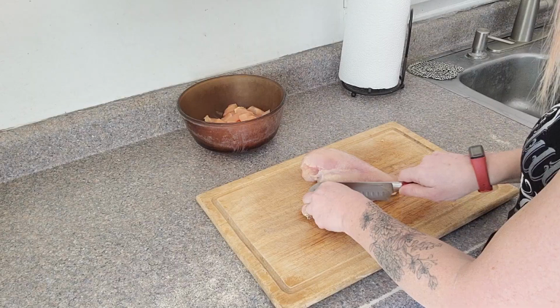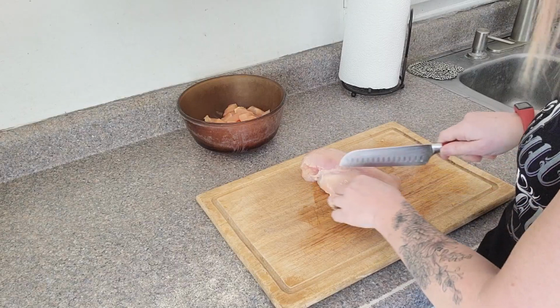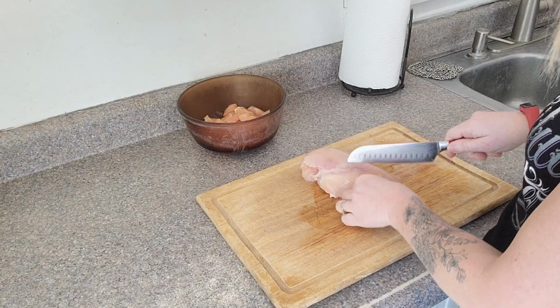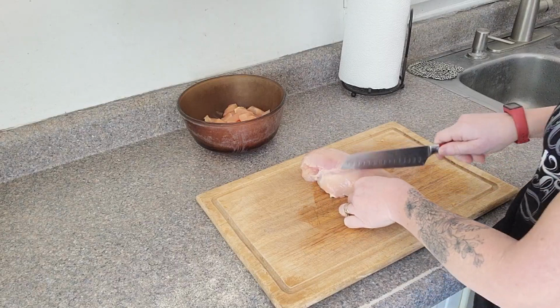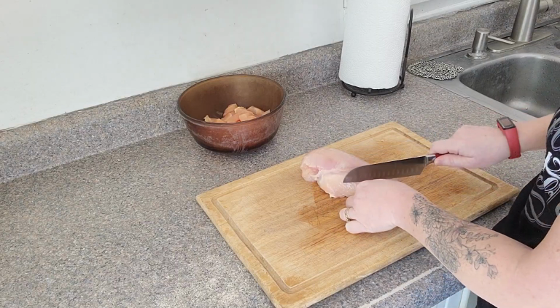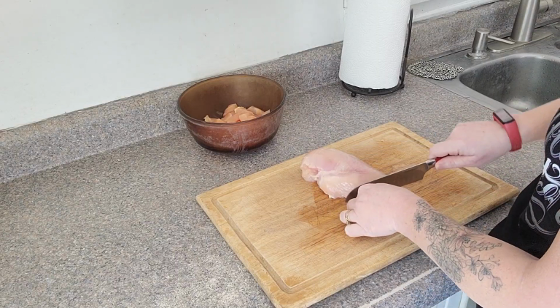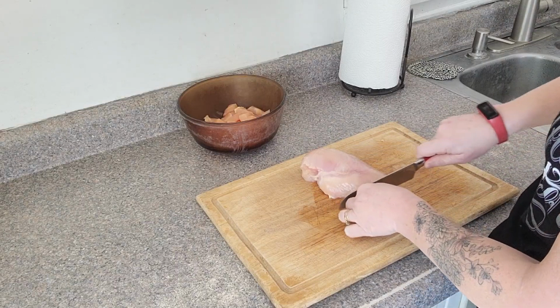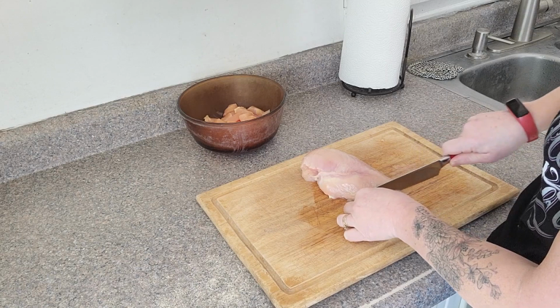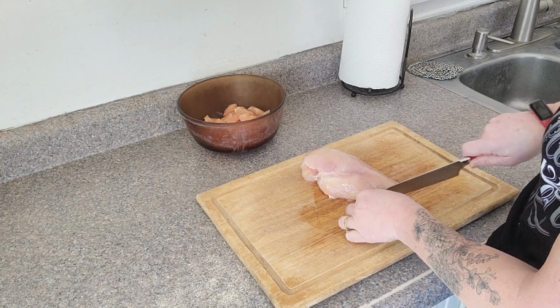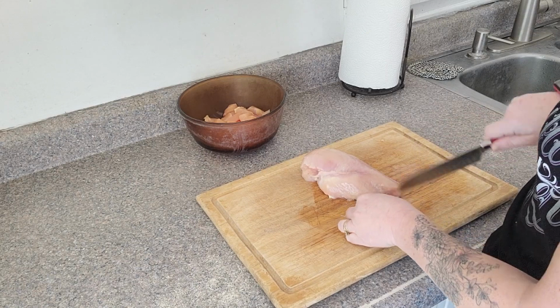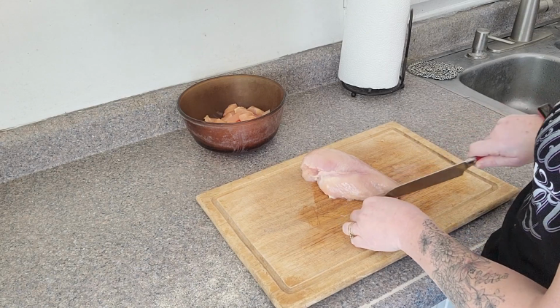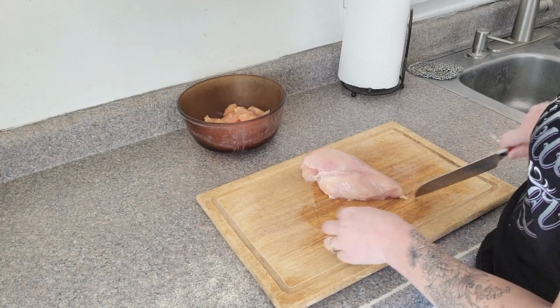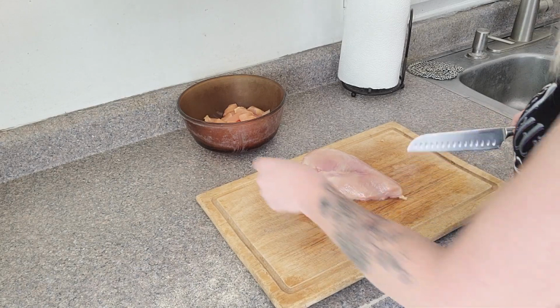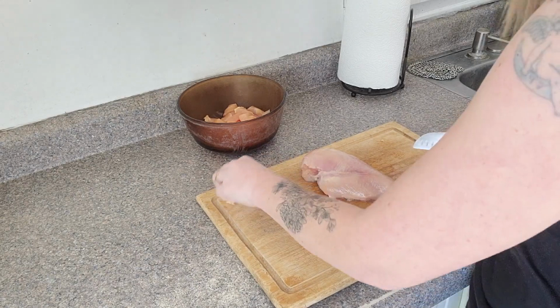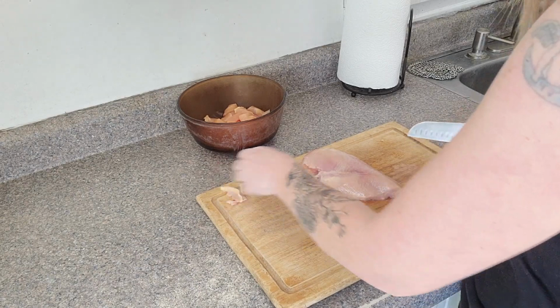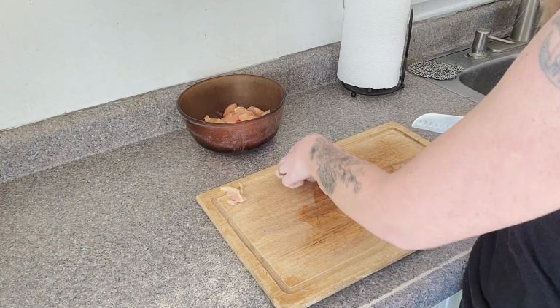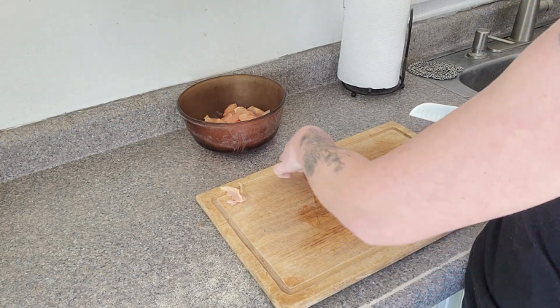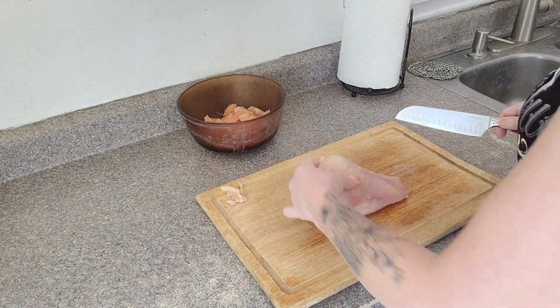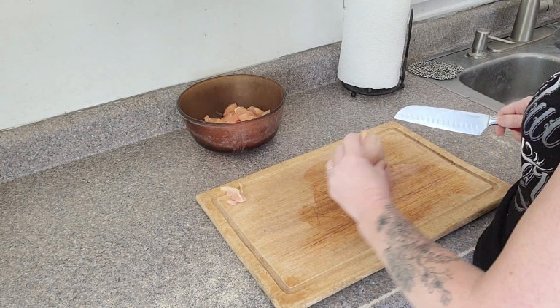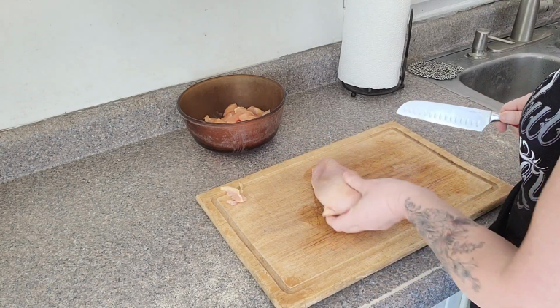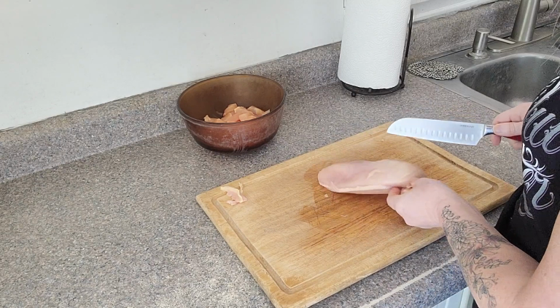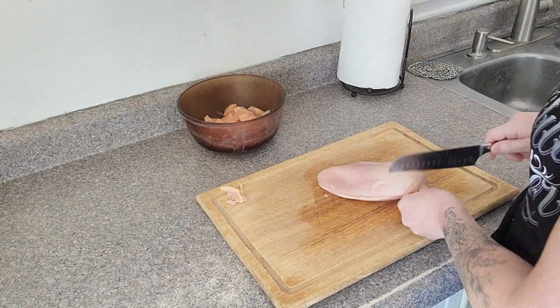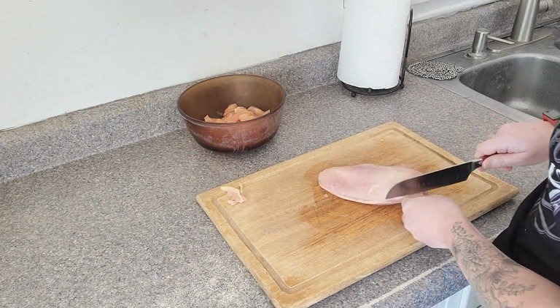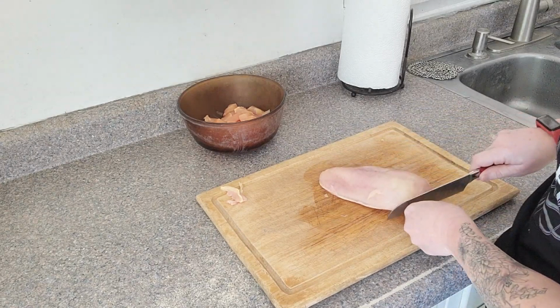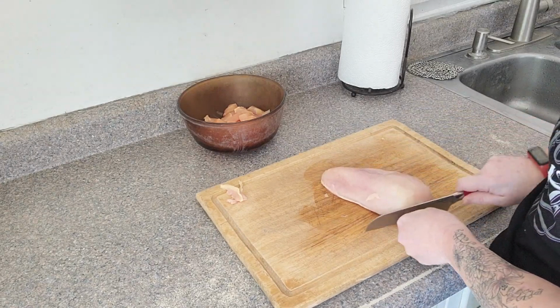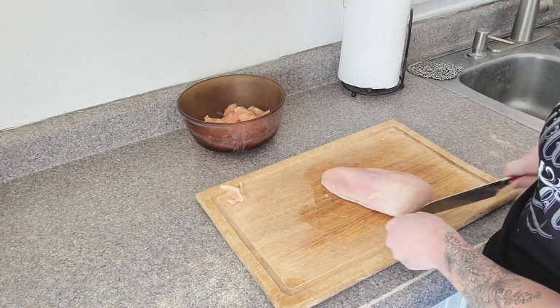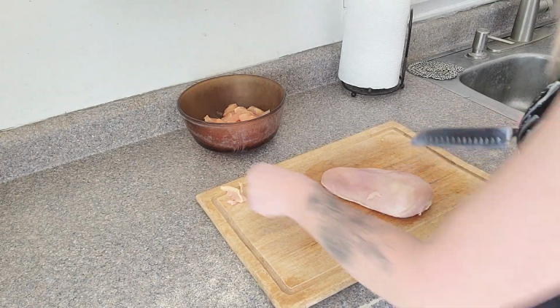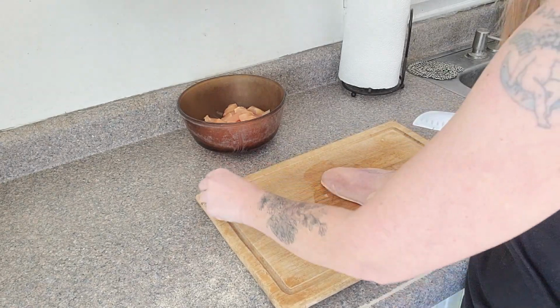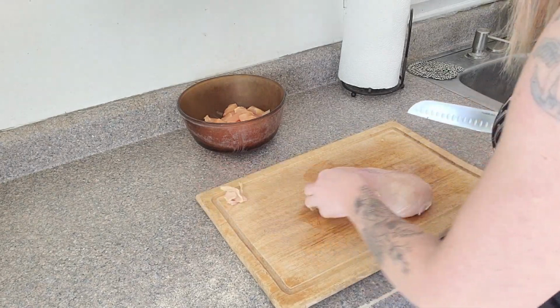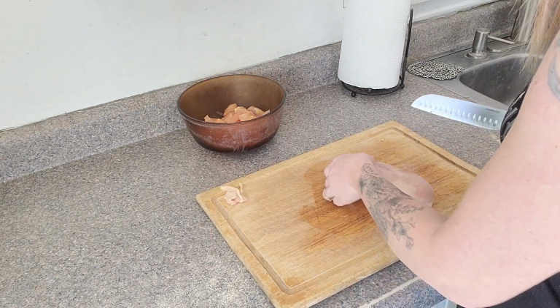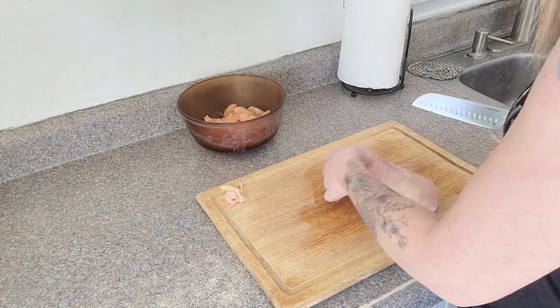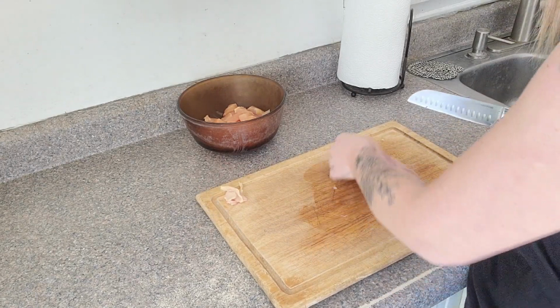I'm going to cut up my chicken into bite-sized pieces. I'm doing a total of three chicken breasts. These are from our meat chickens that we raised this last fall.